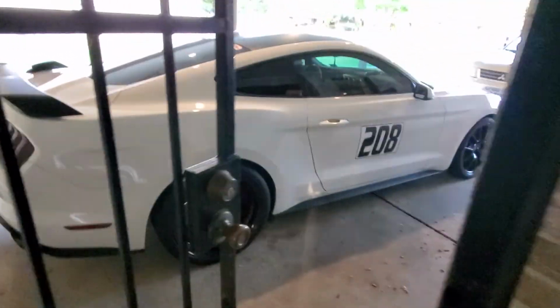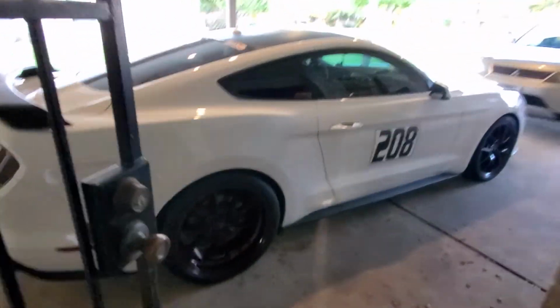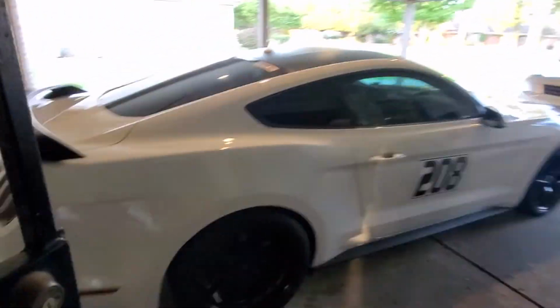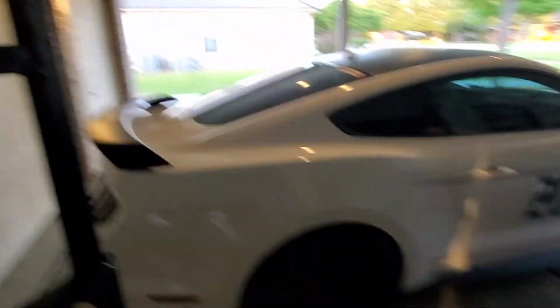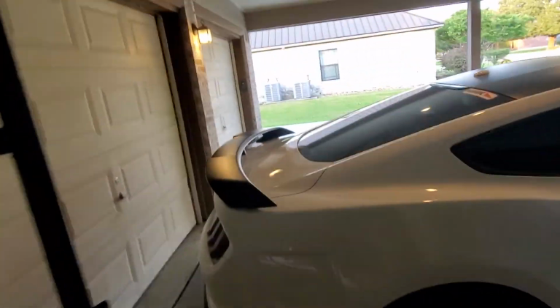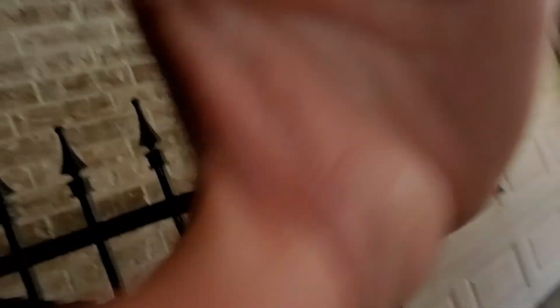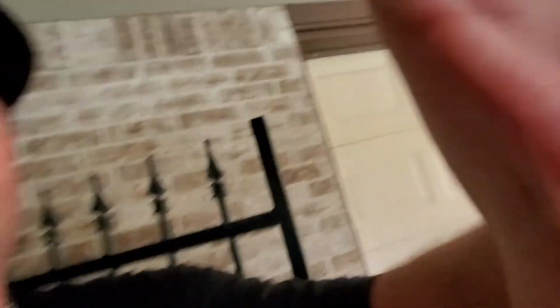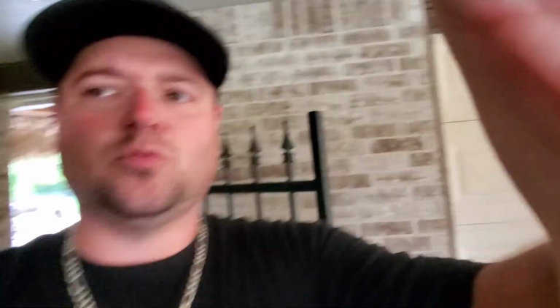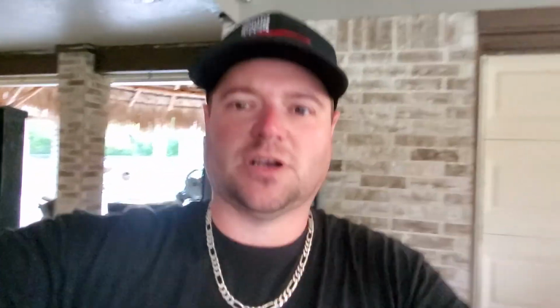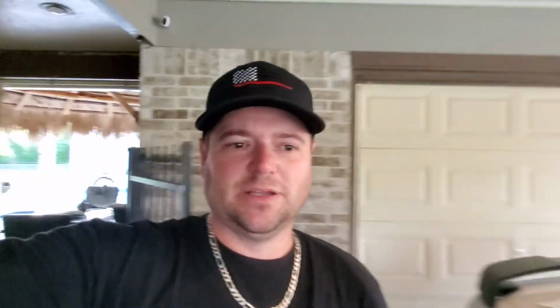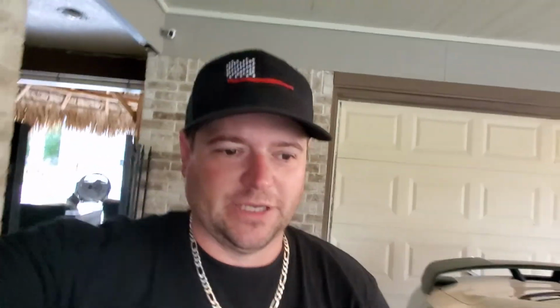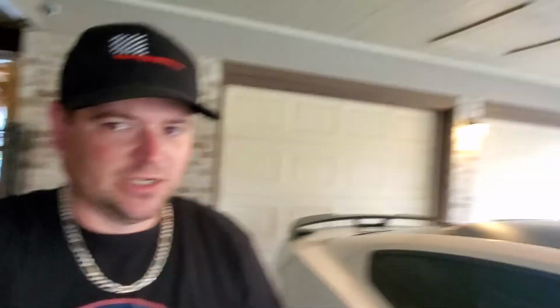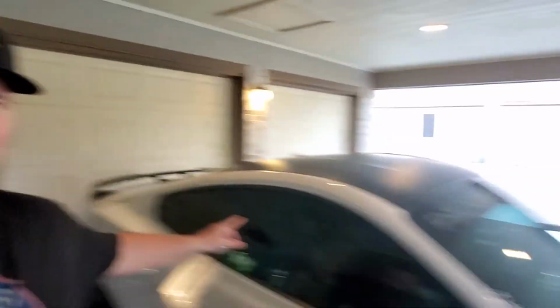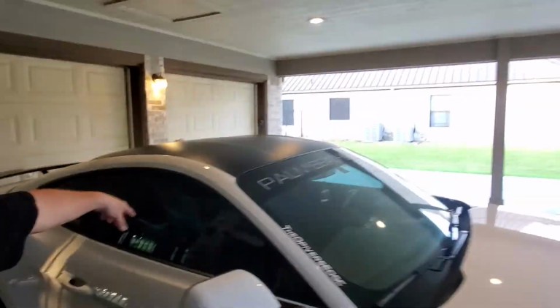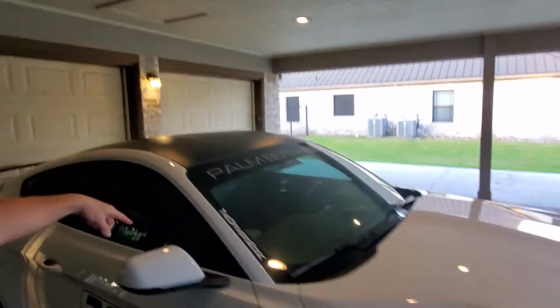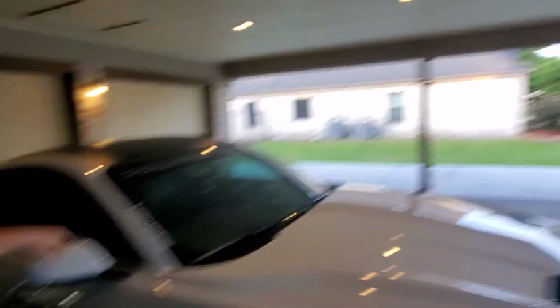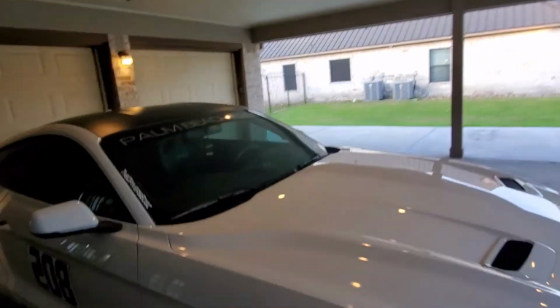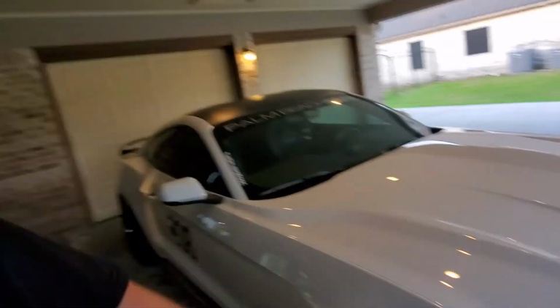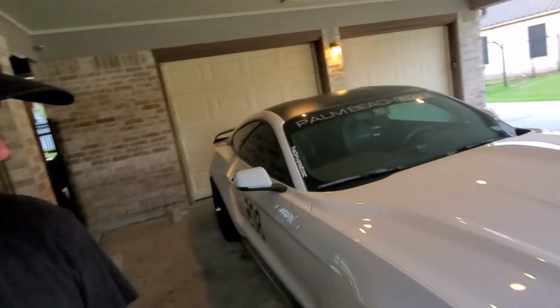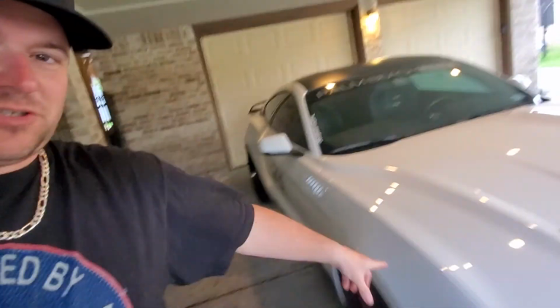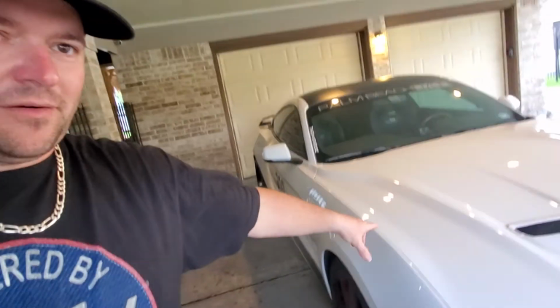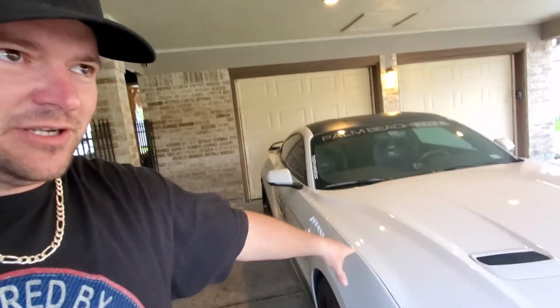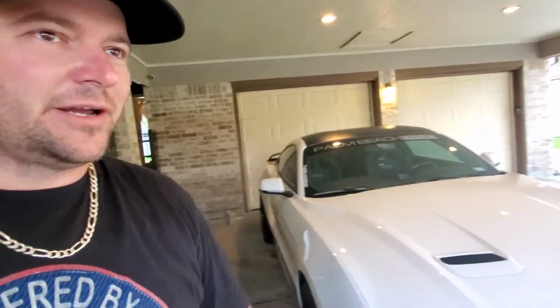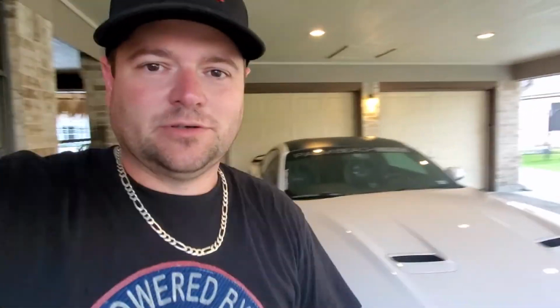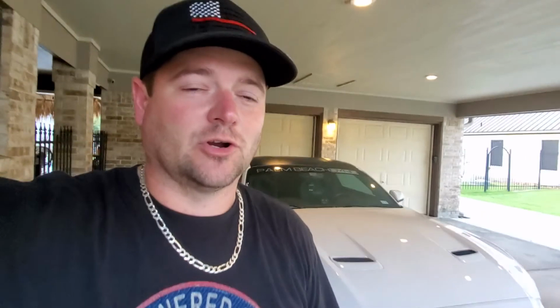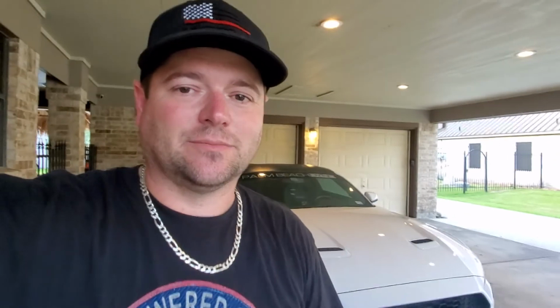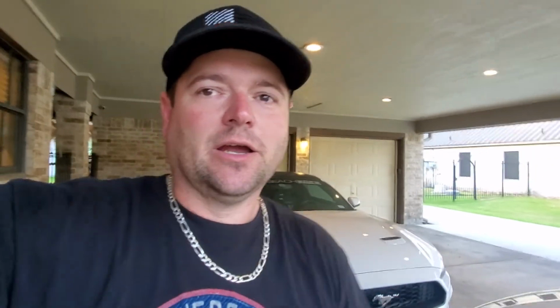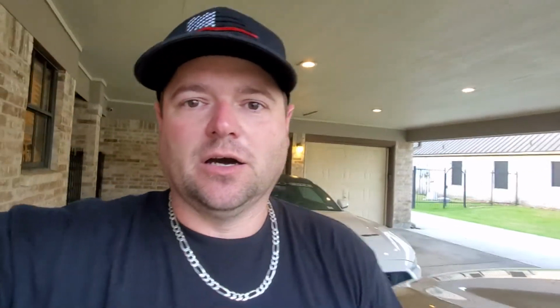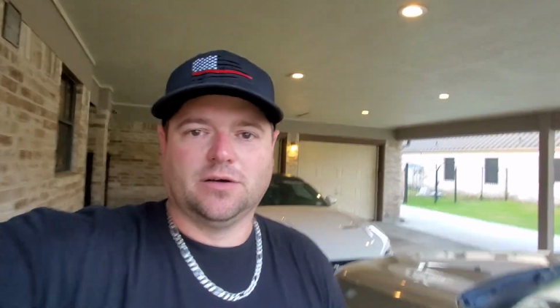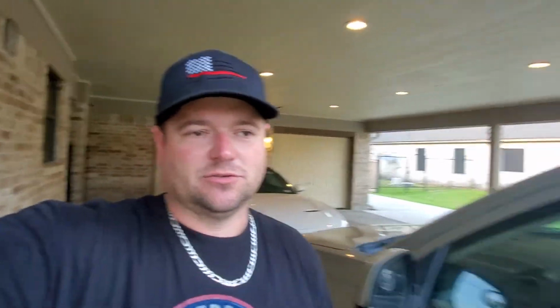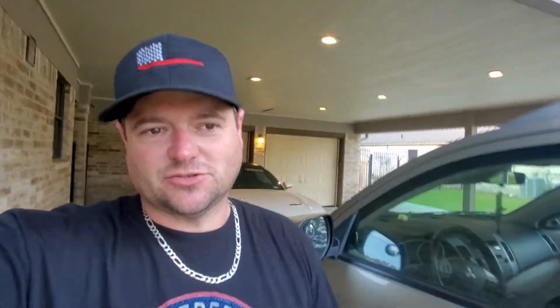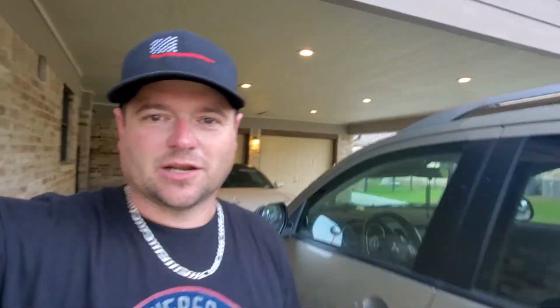Hi fellas, welcome back to the channel. We're gonna talk a little bit of New Edge. I did actually clean that car up today for the wife, even though she can't drive it — she did hurt her knee. So she's not driving right now.